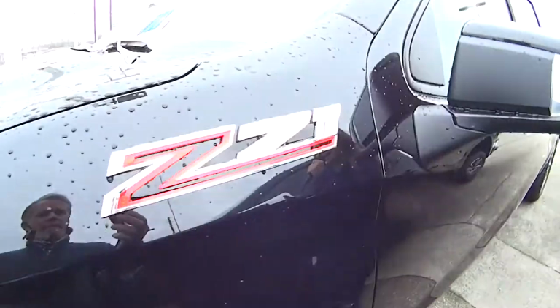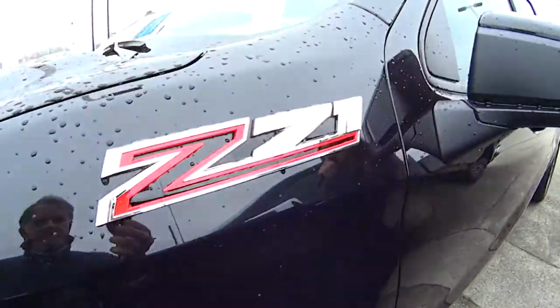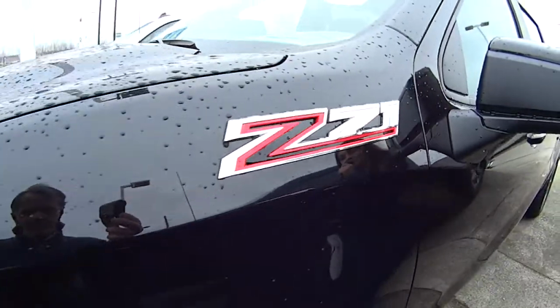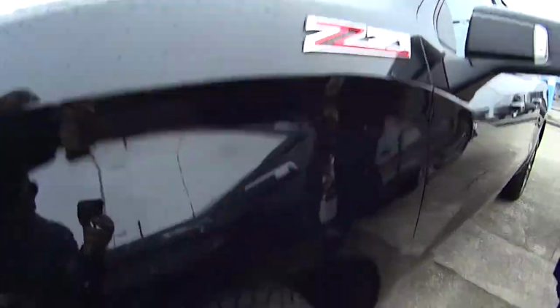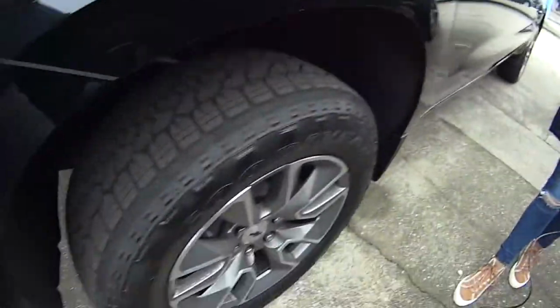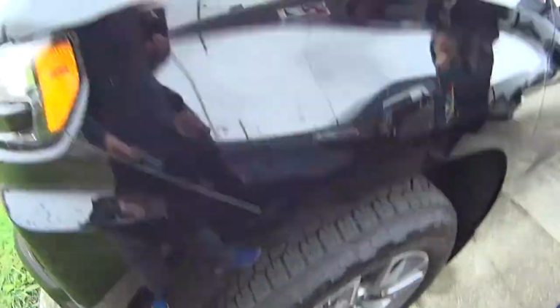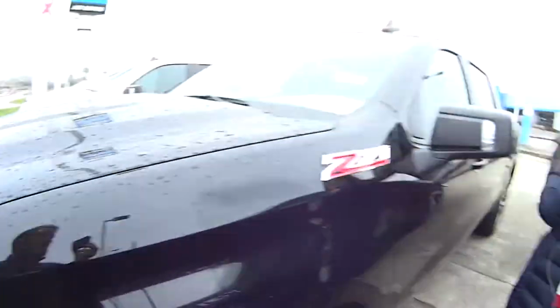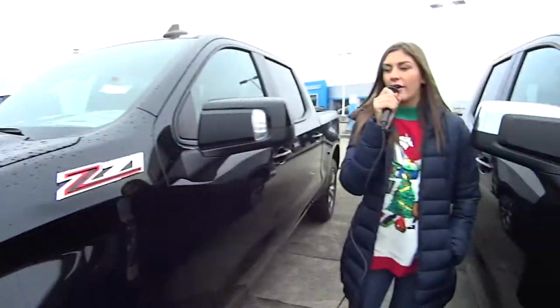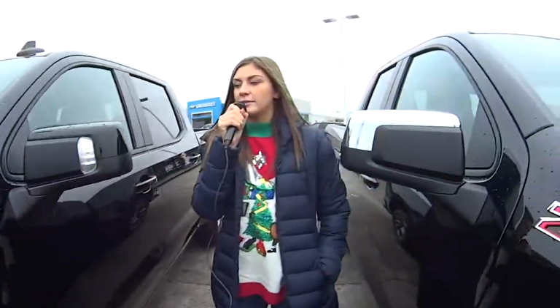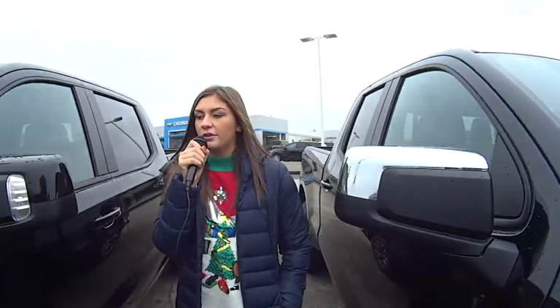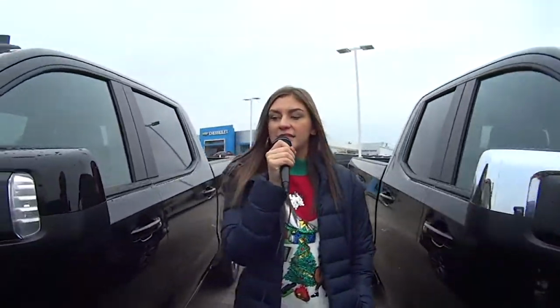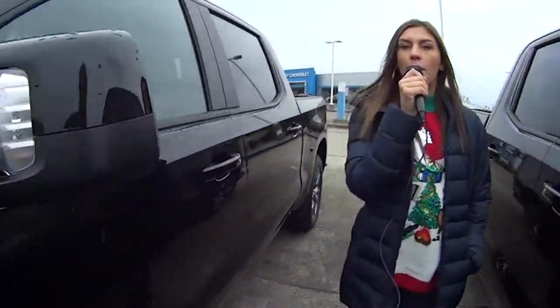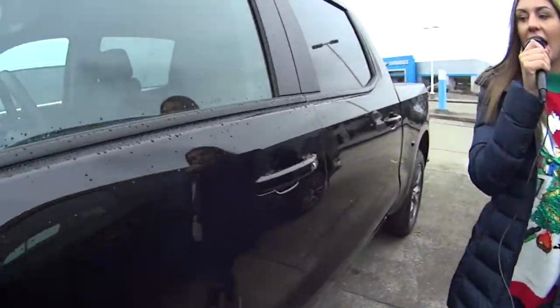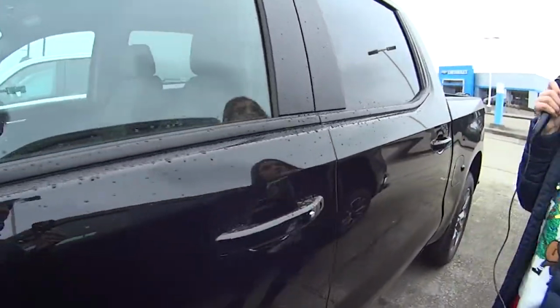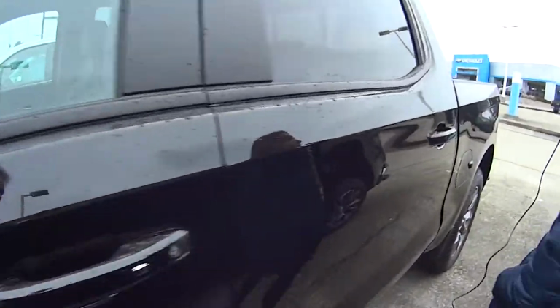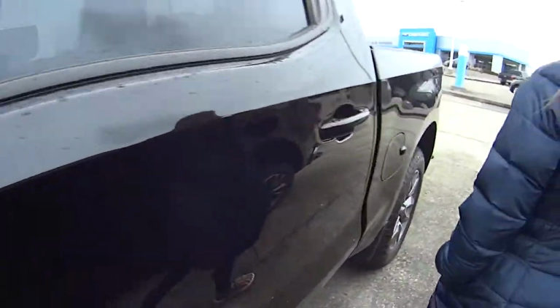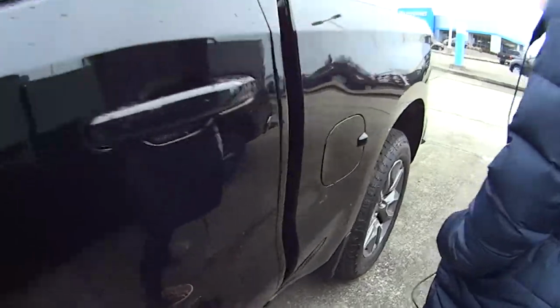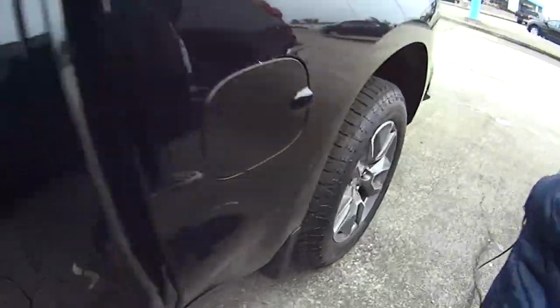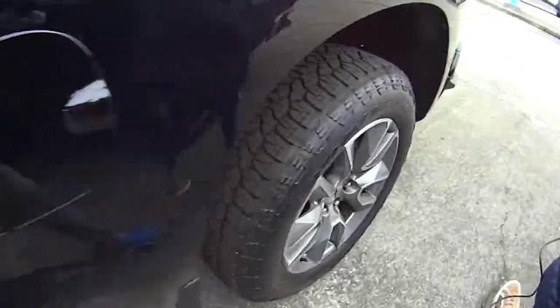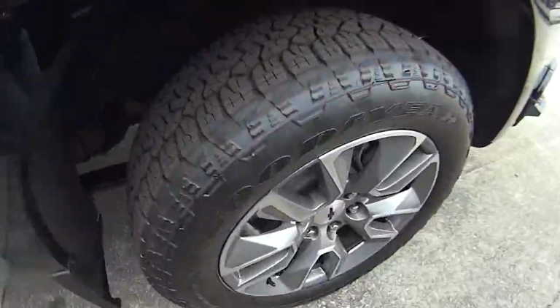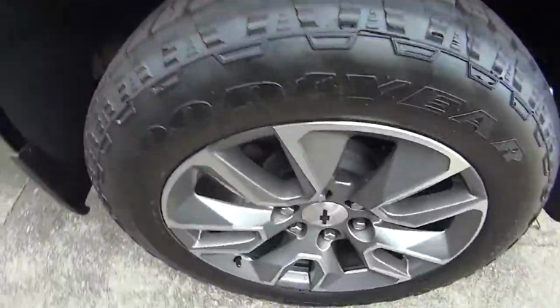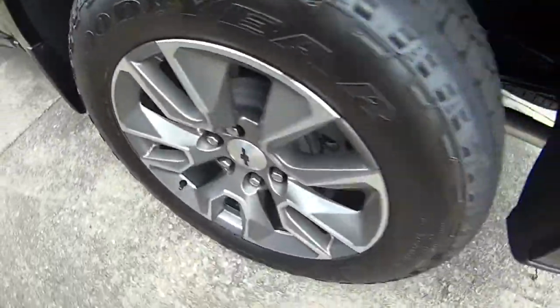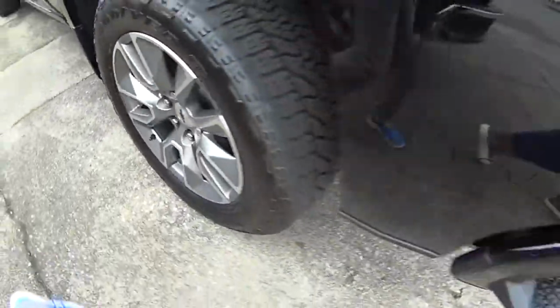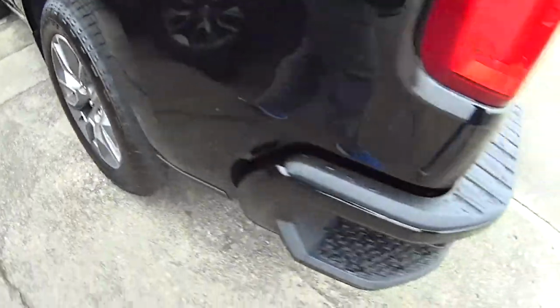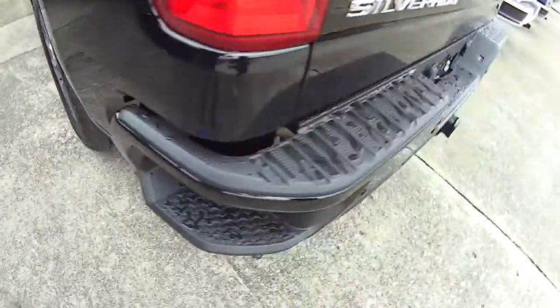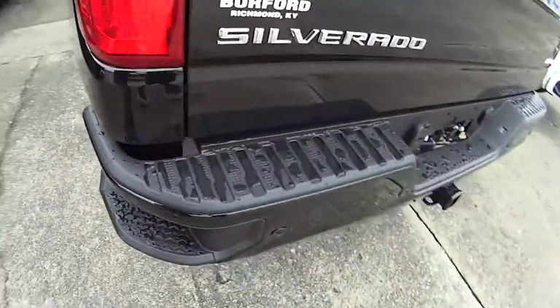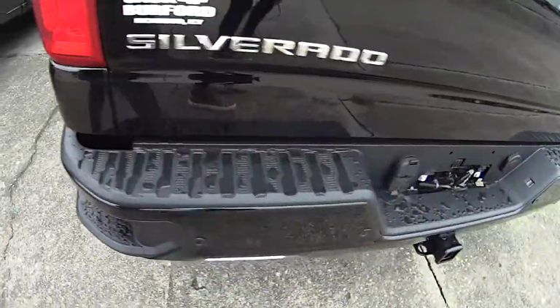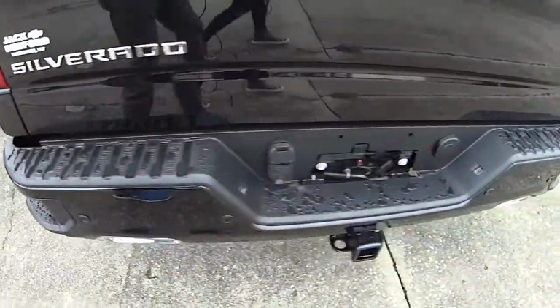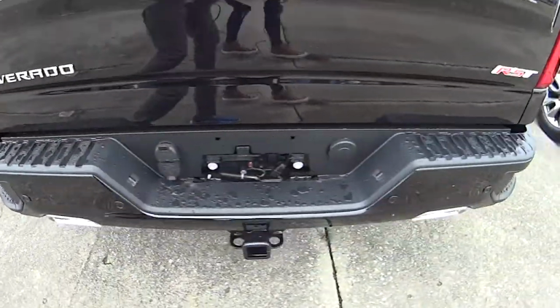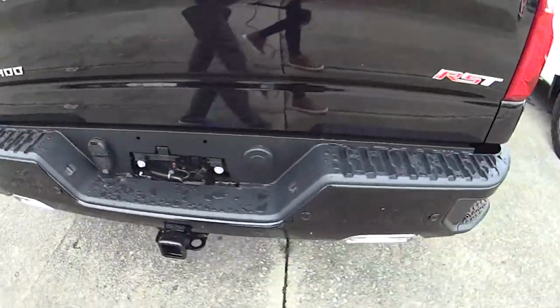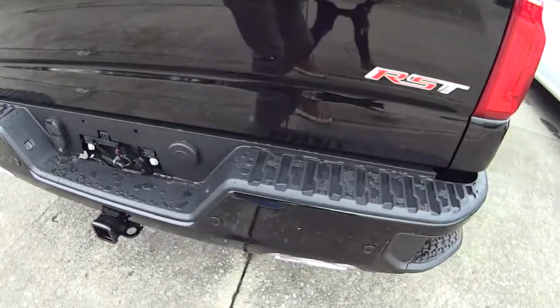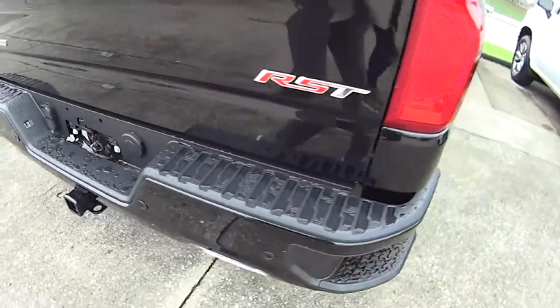Hey everyone, it's Mallory and today we're doing a 30 second walk around on this beautiful Z71 black Silverado. It's got some awesome wheels on it. Oh look at the back of that, that's awesome. It's an RST.